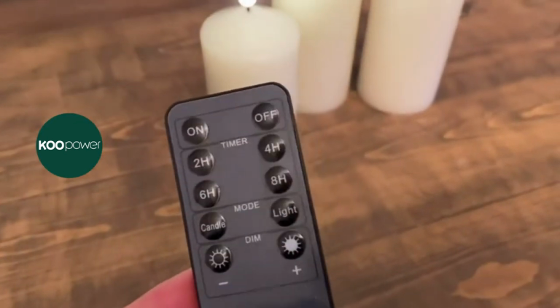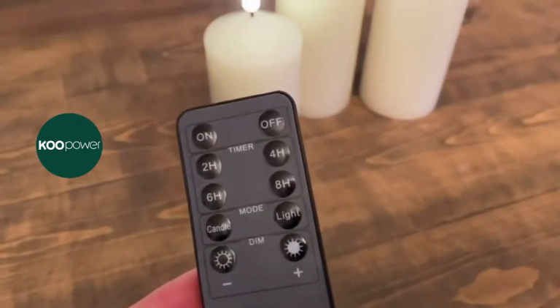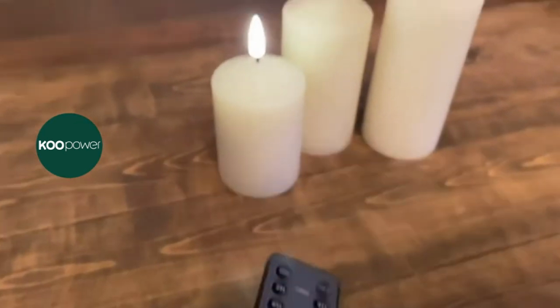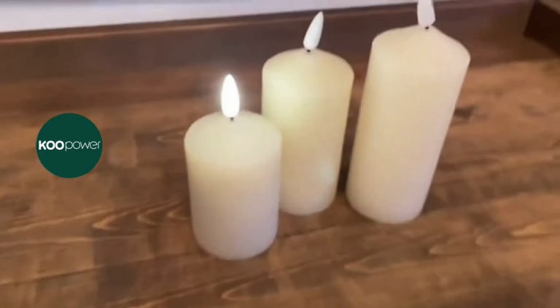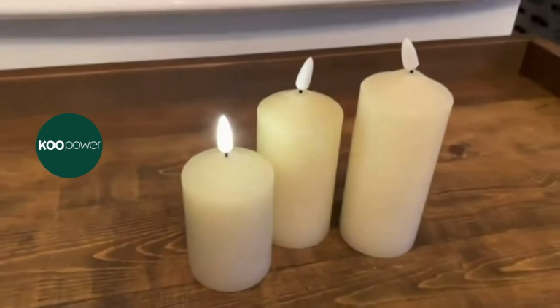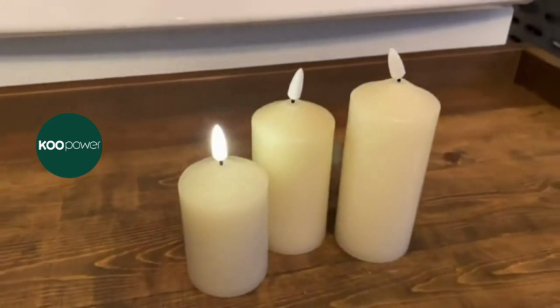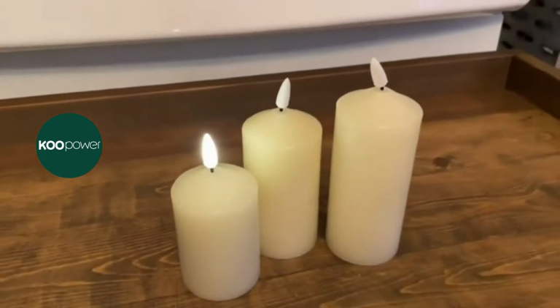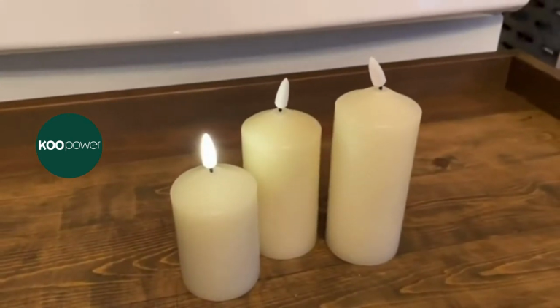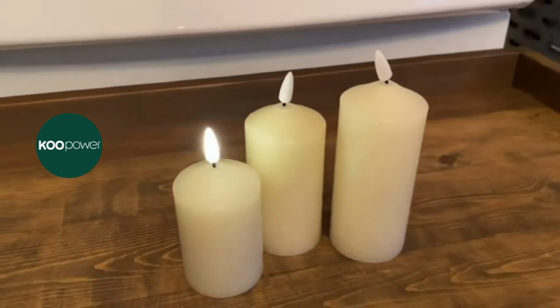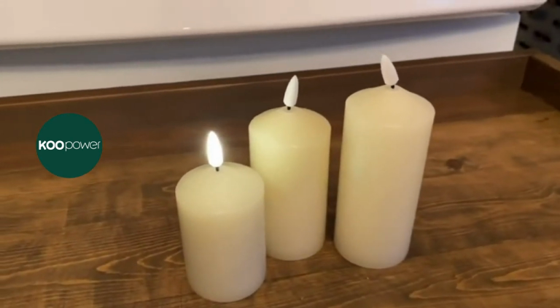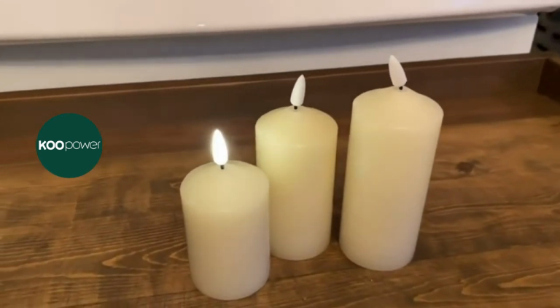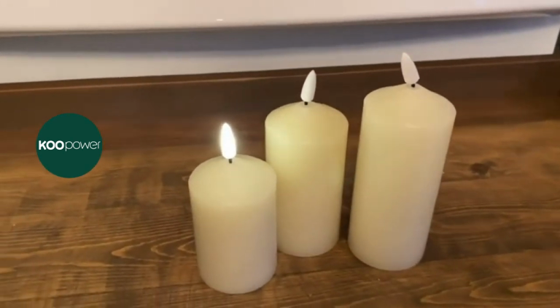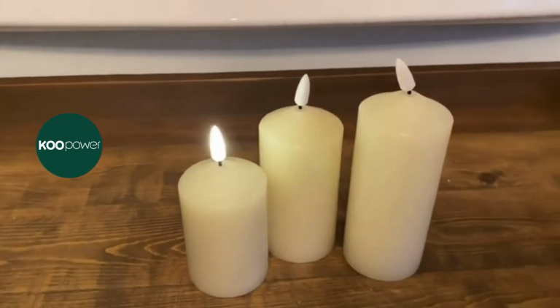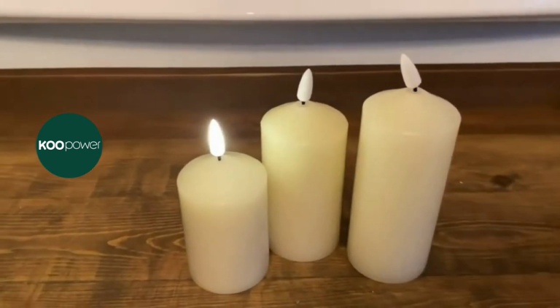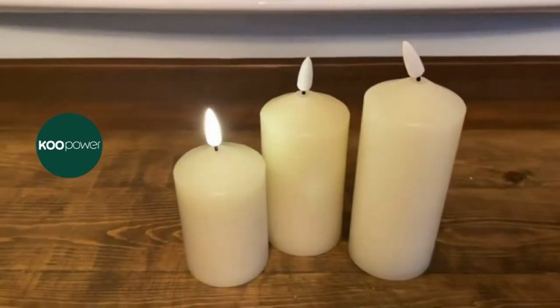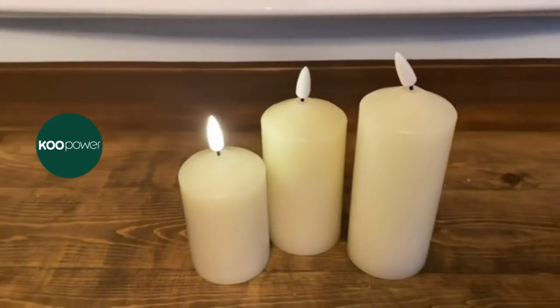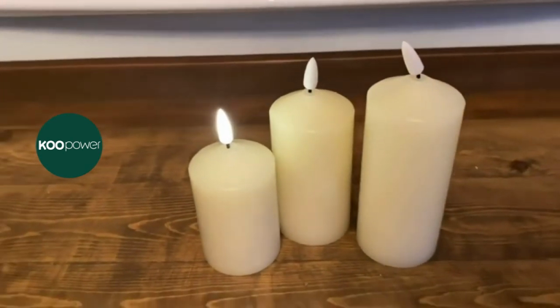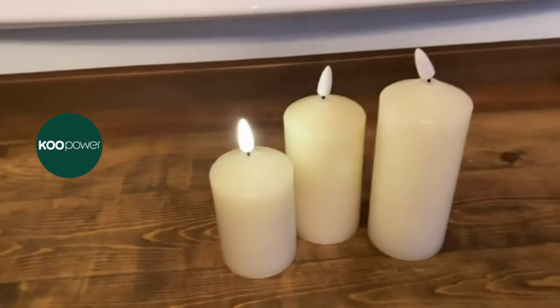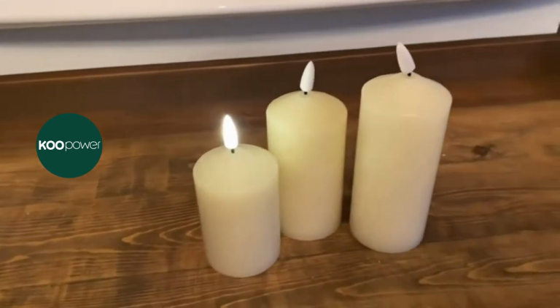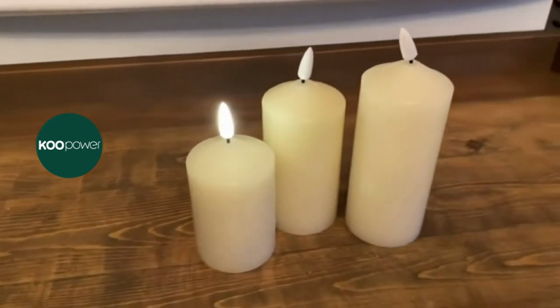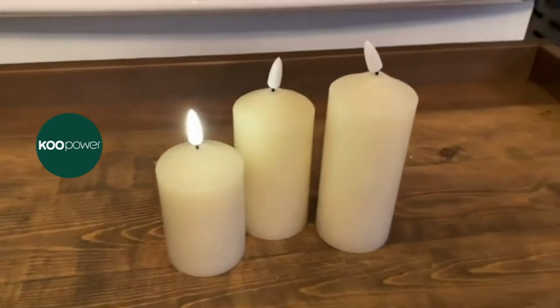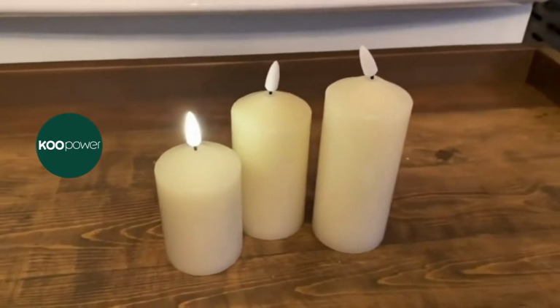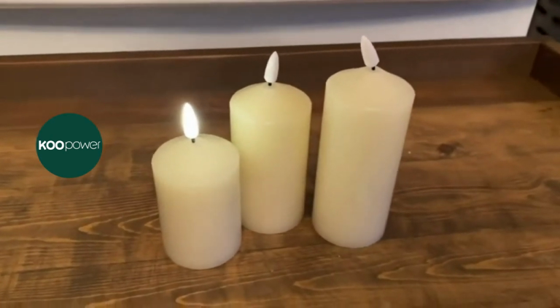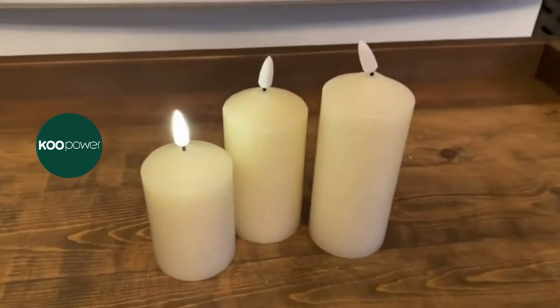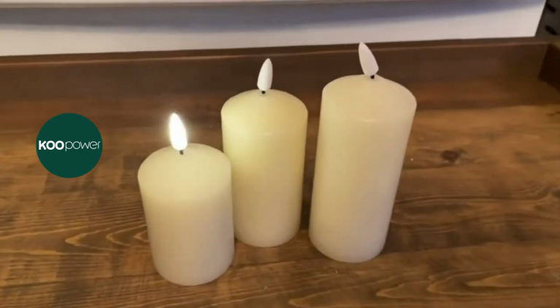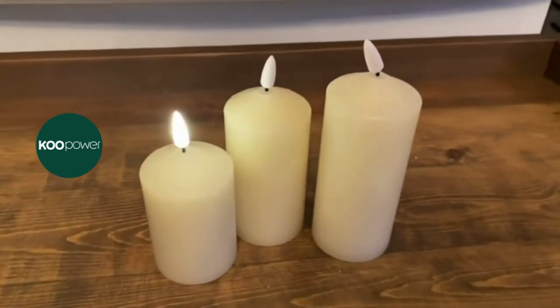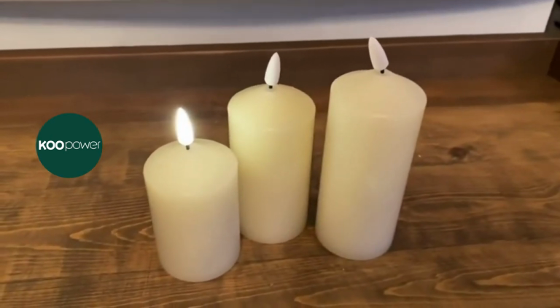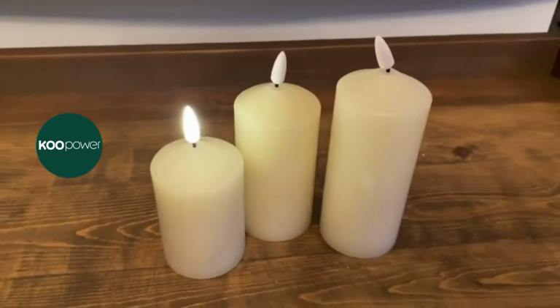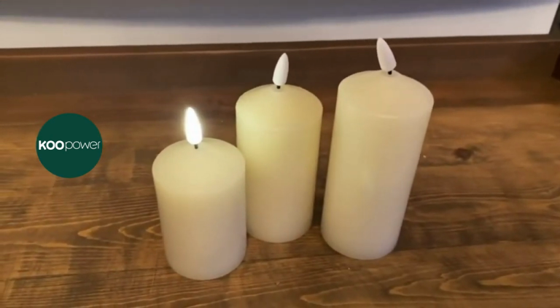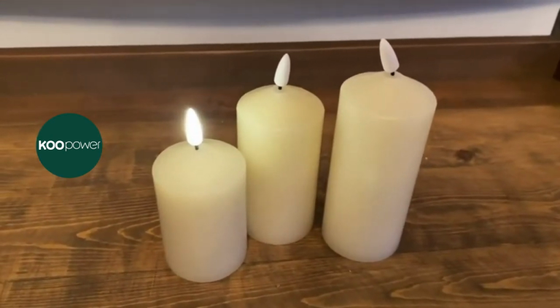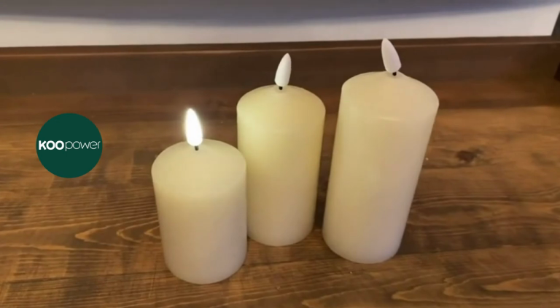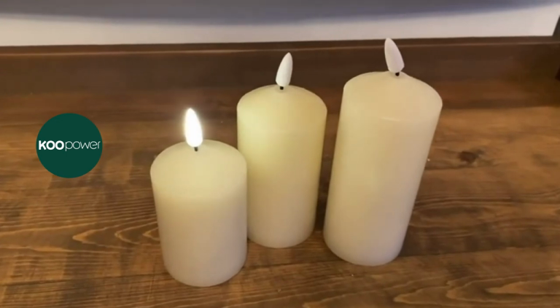These will be nice to put in smaller lanterns when I can't fit a thick pillar candle. You get three candles — I only have batteries in one or I'd show you them all — but really cool. I like that they come with a remote, and I will have them linked down below.